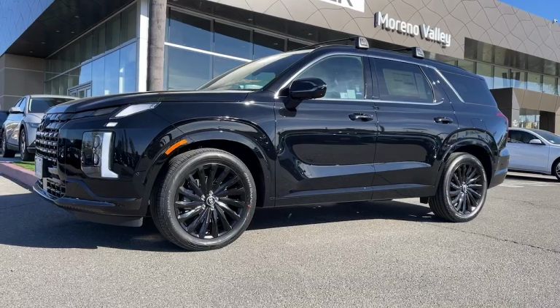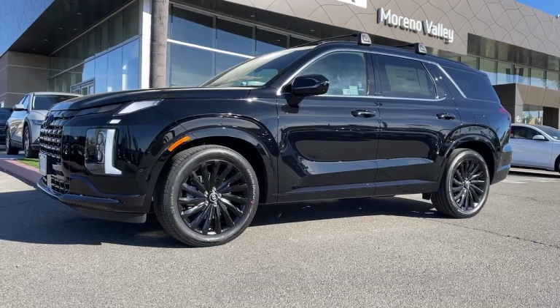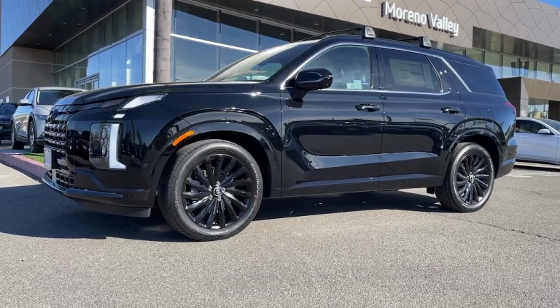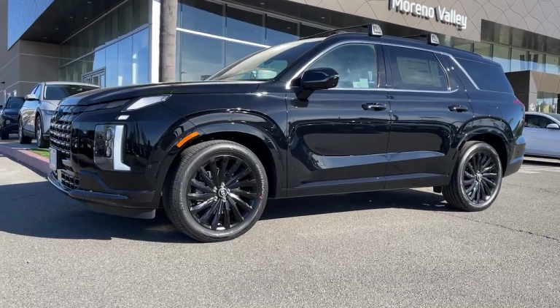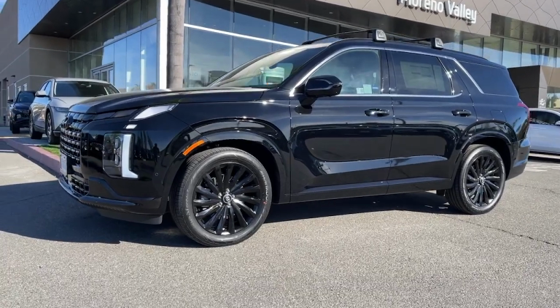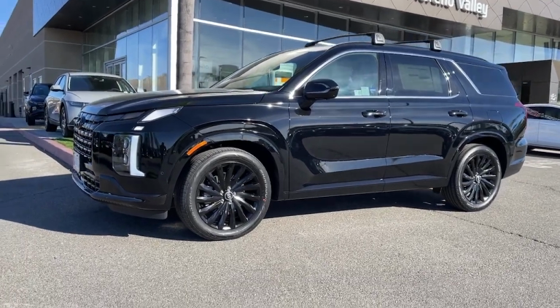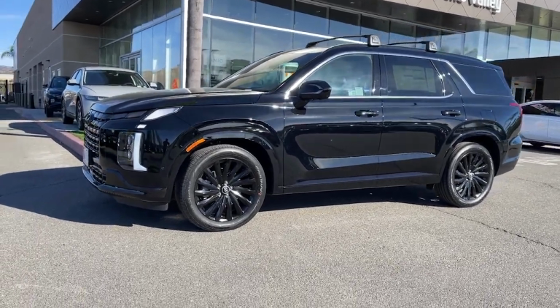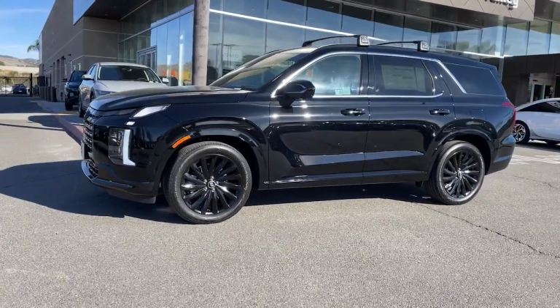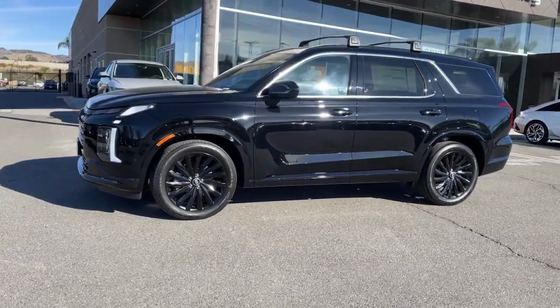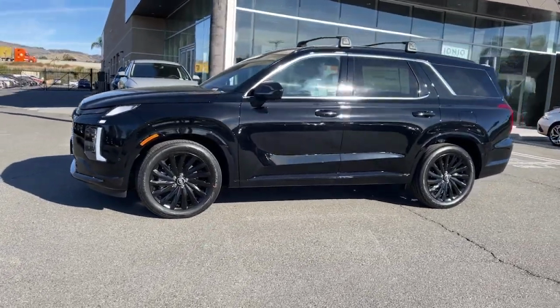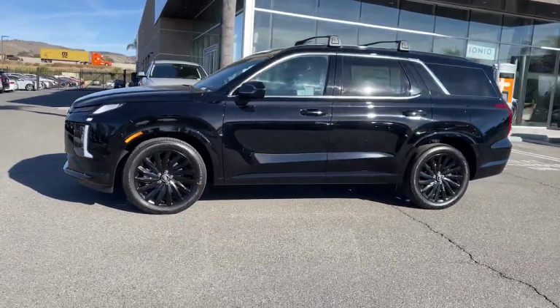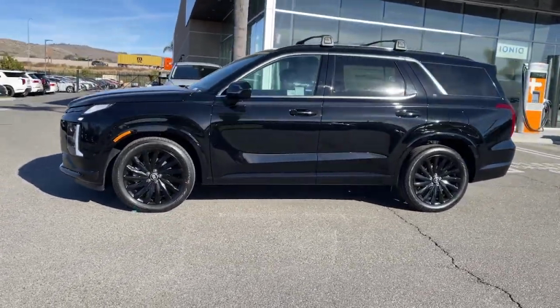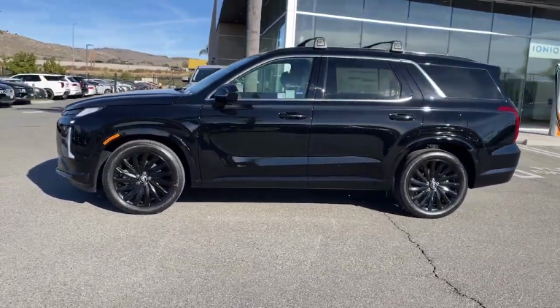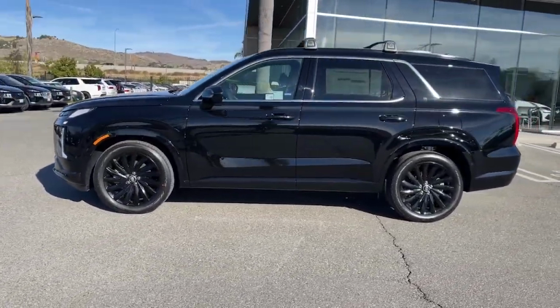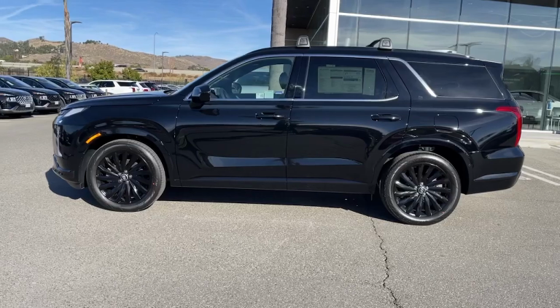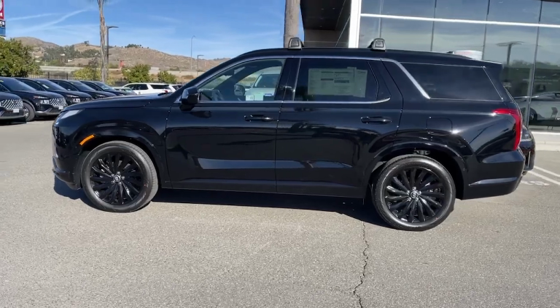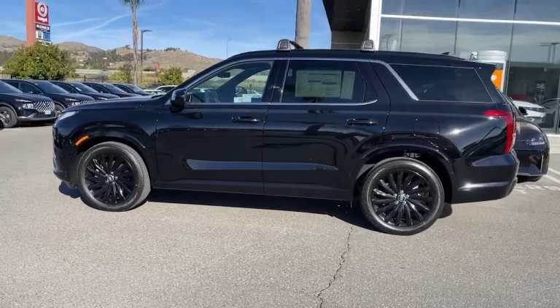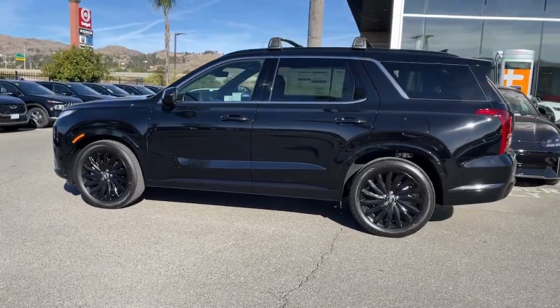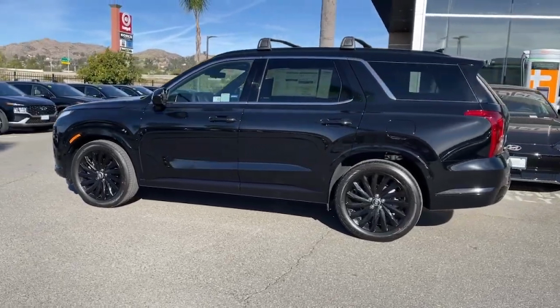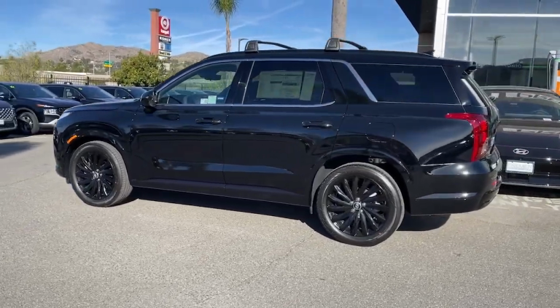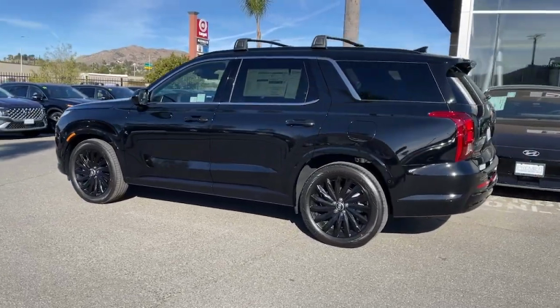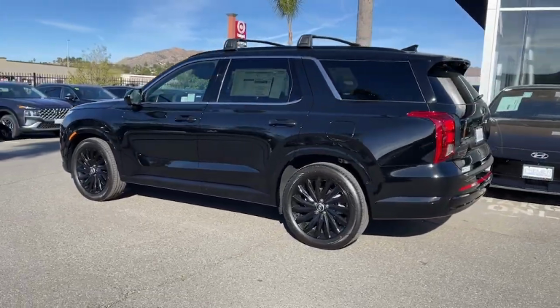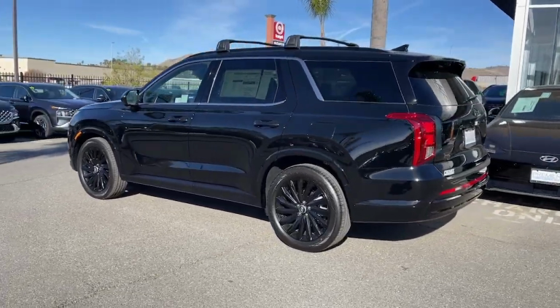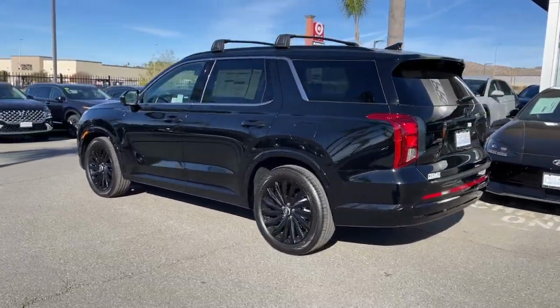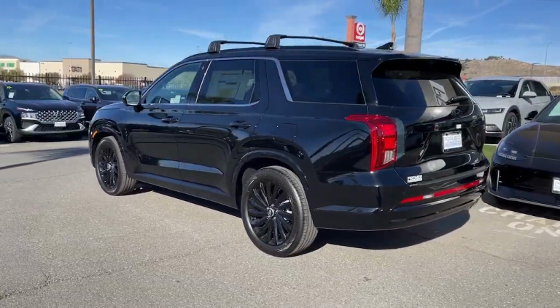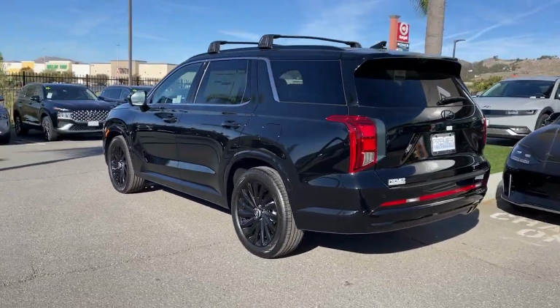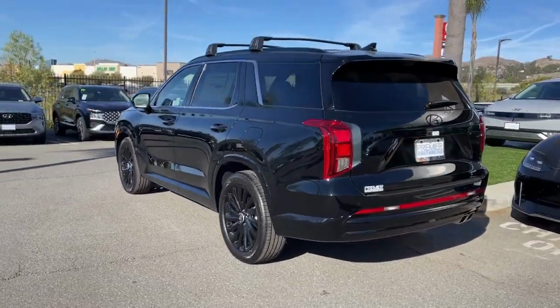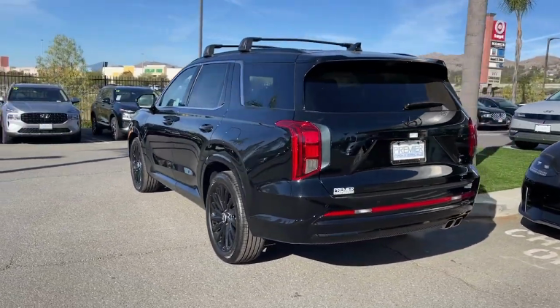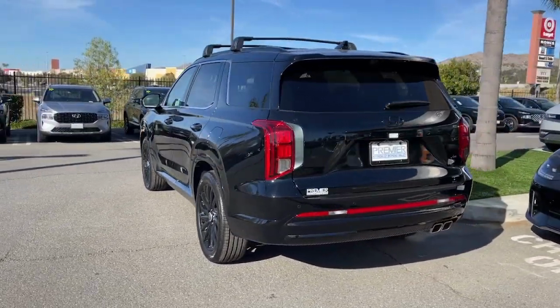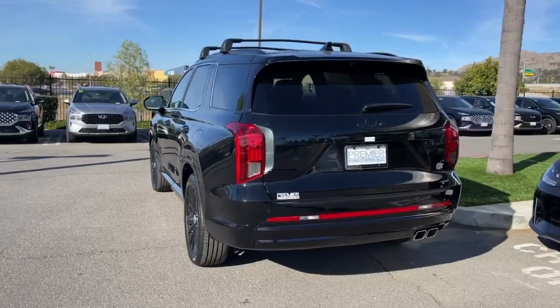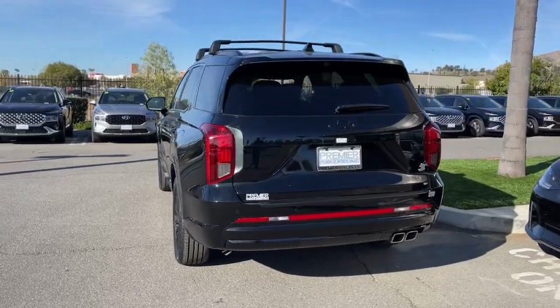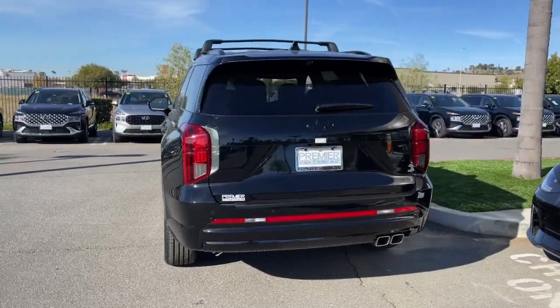Looking for your dream car? It could be the 2024 Hyundai Palisade. Enjoy a new level of comfort and convenience on all your family outings in this spacious Palisade.